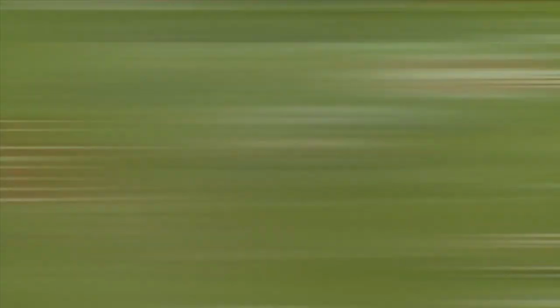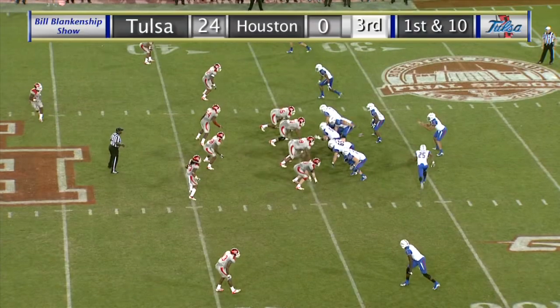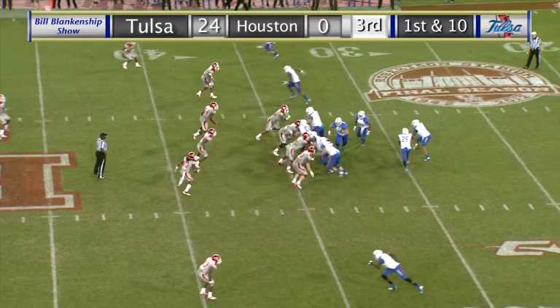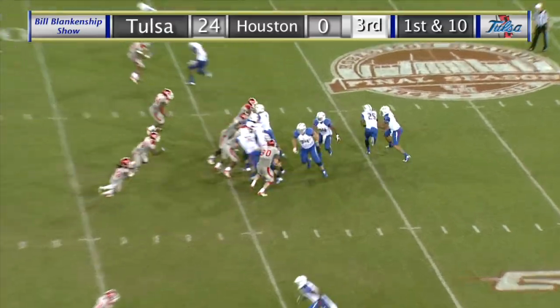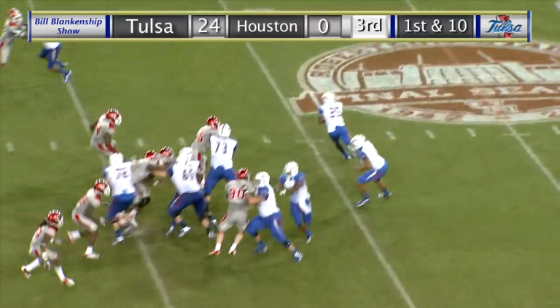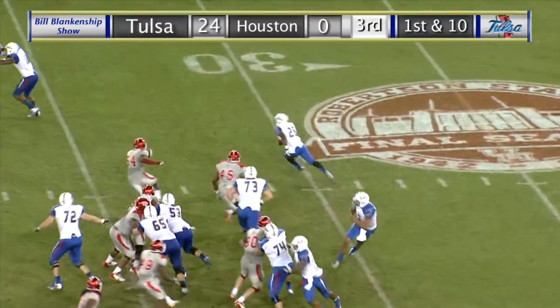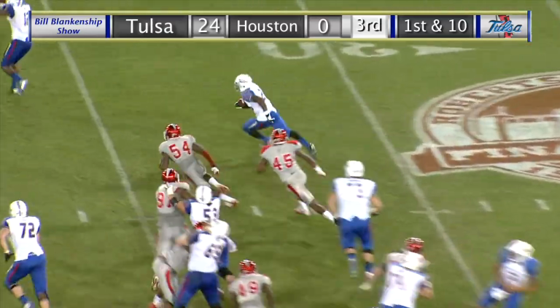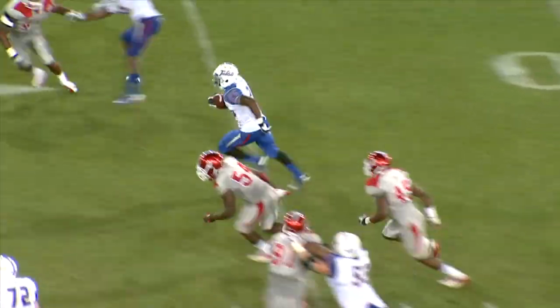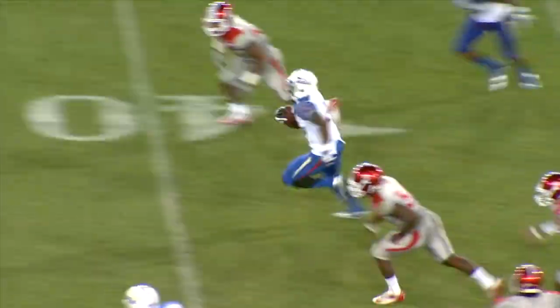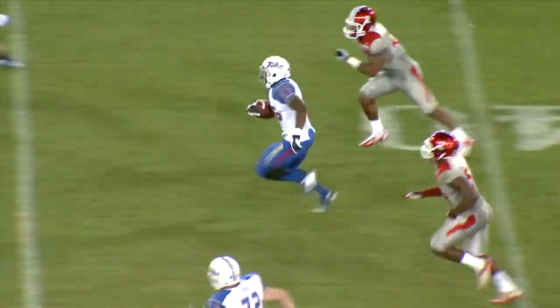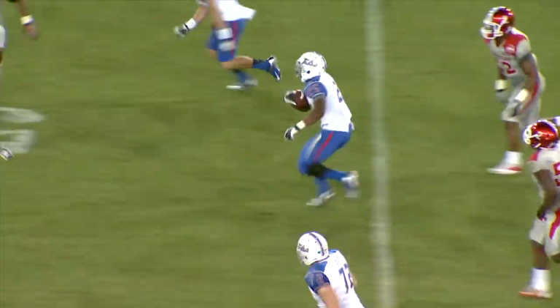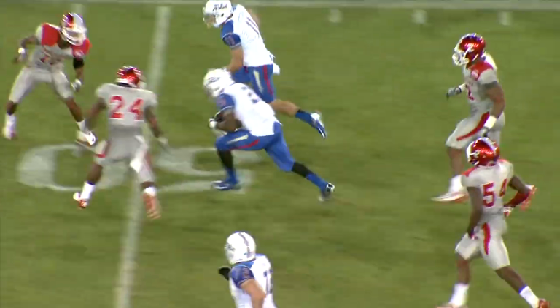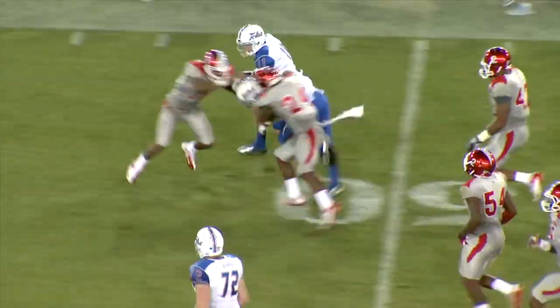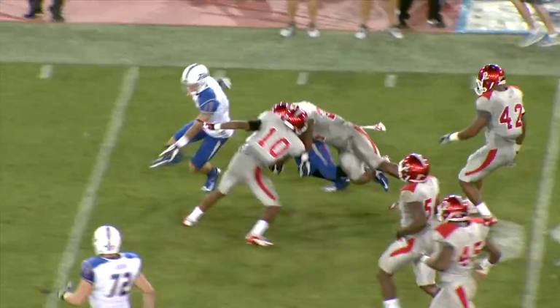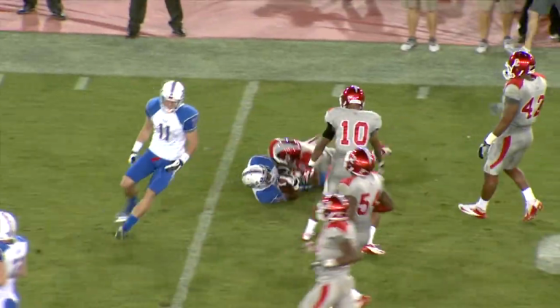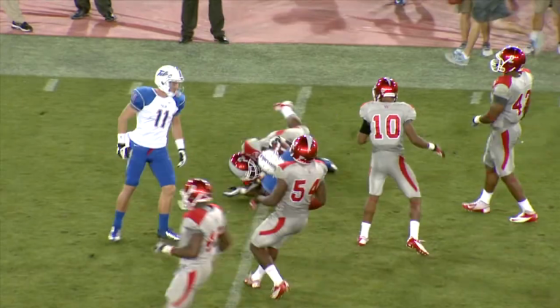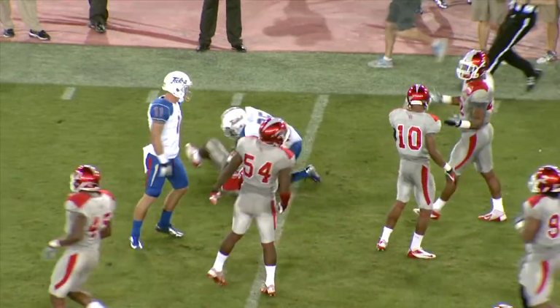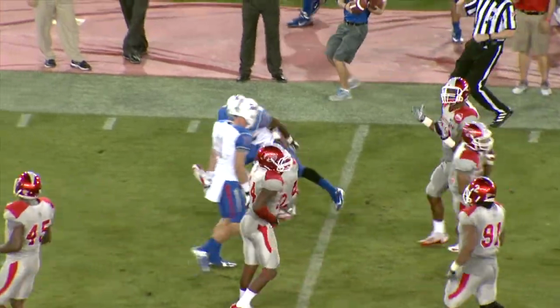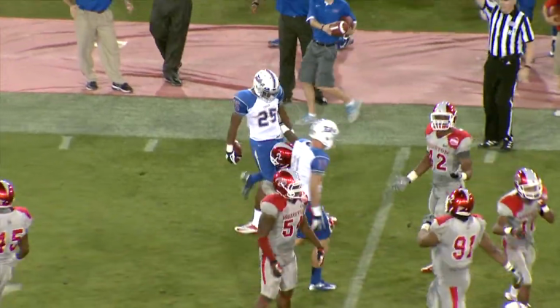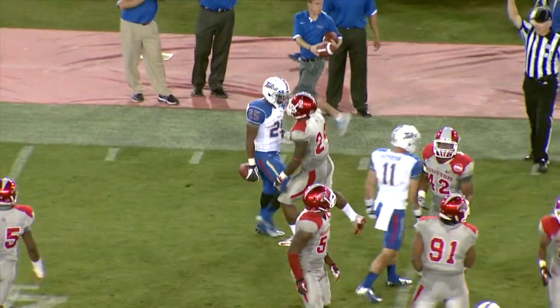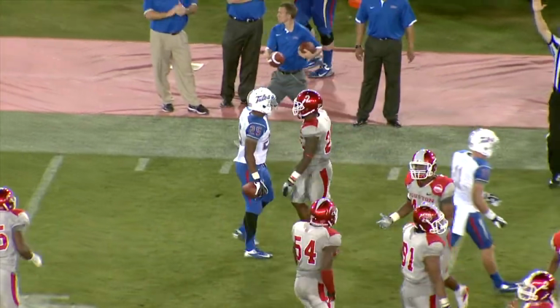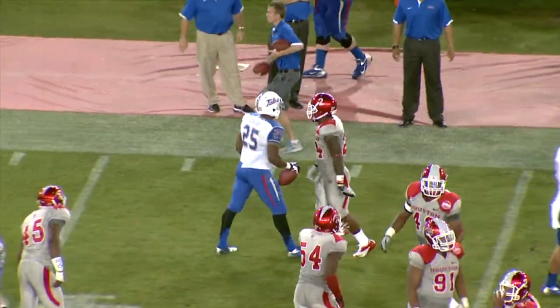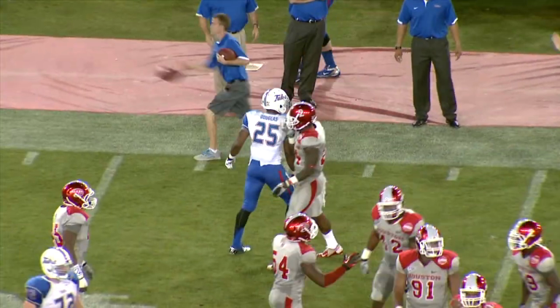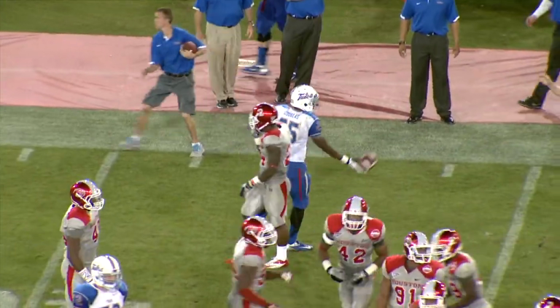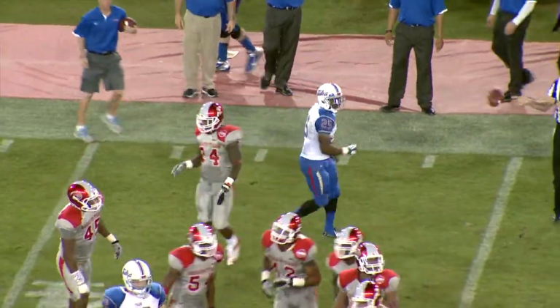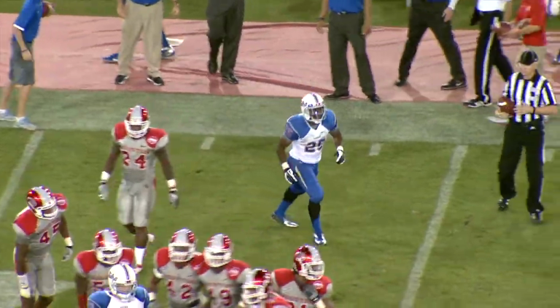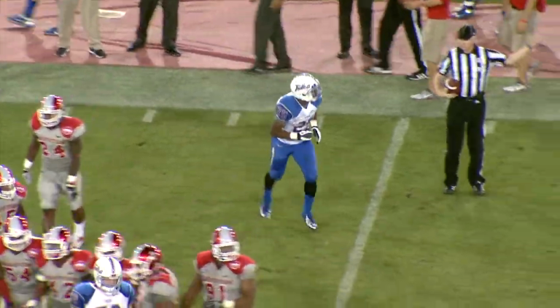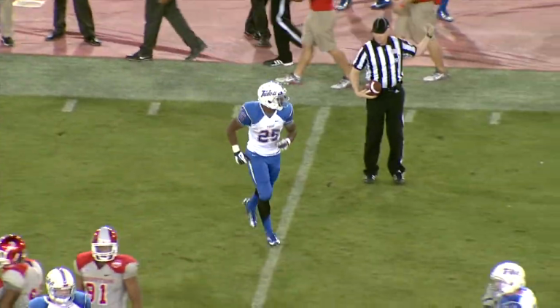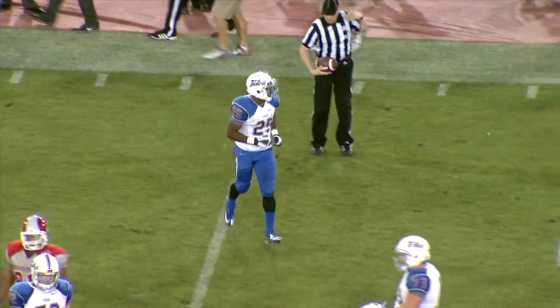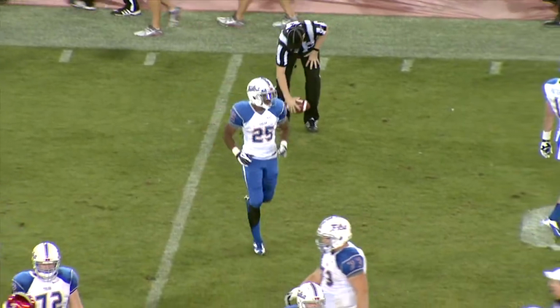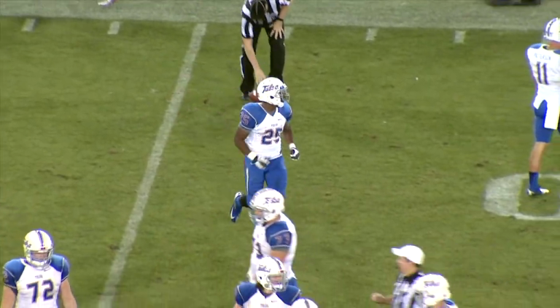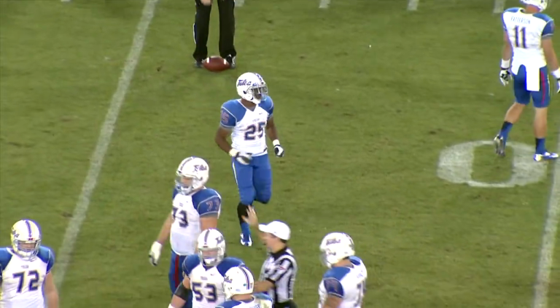When you don't huddle, you have to be very, very careful about getting the play call. And speaking of play call, around the right side, Jeterian Douglas, big gainer to the 45, to the 50, and down to the 46-yard line.